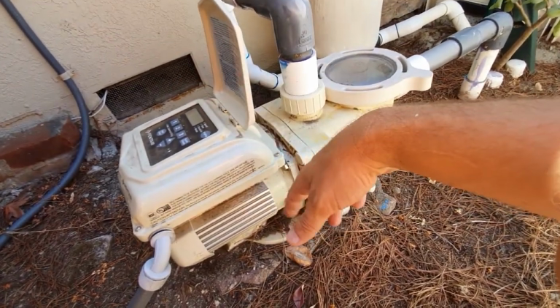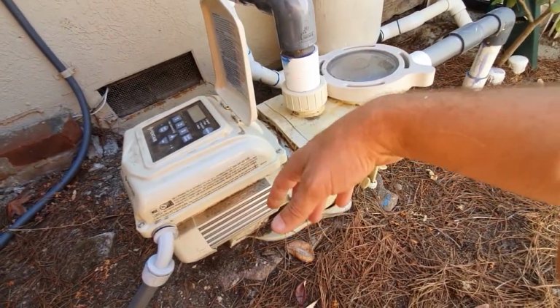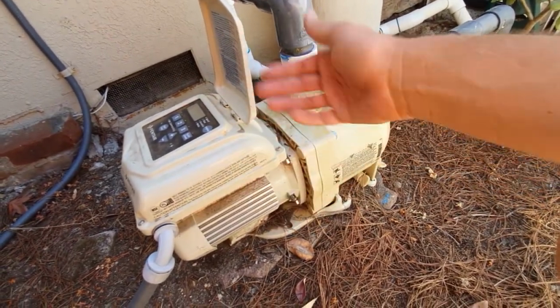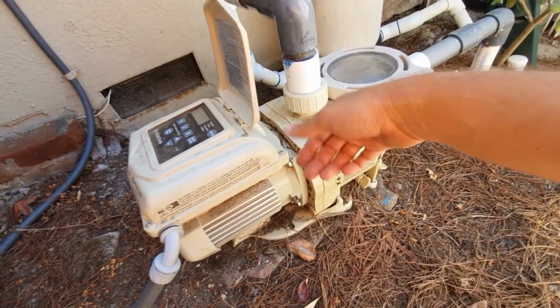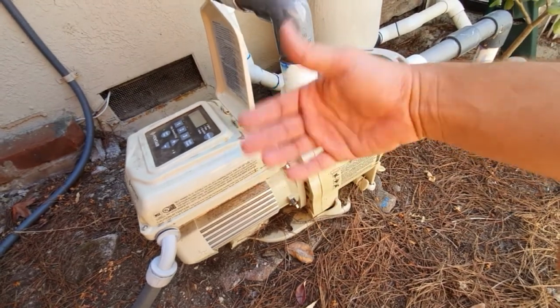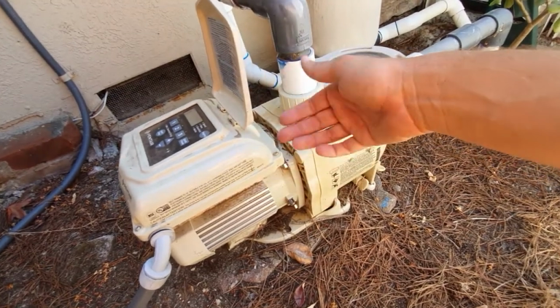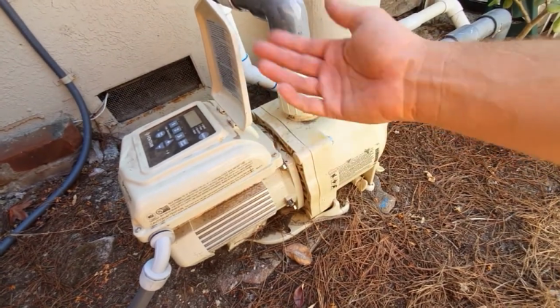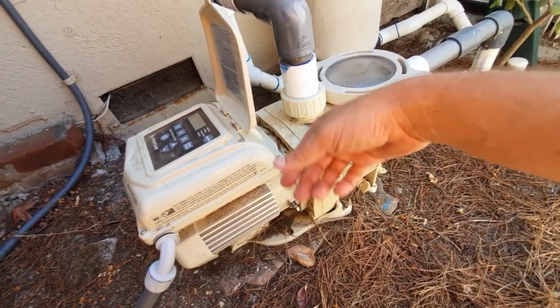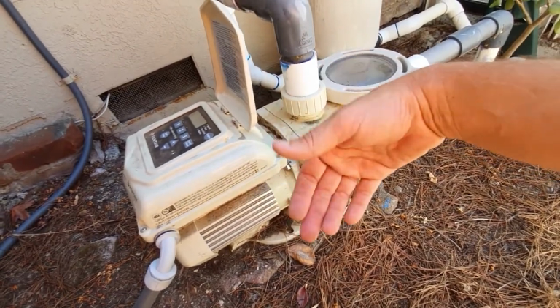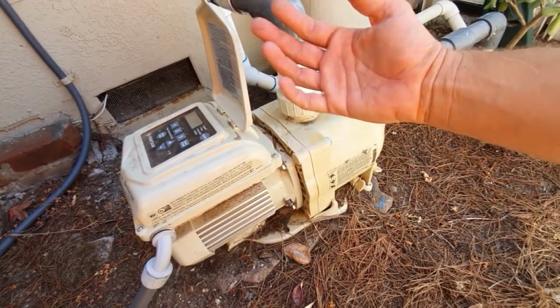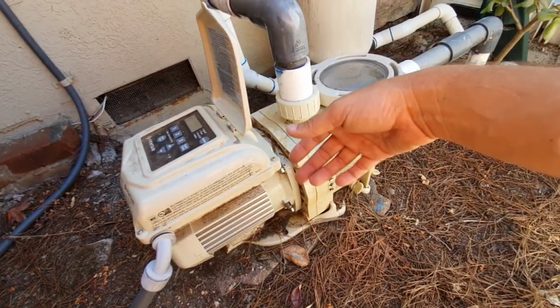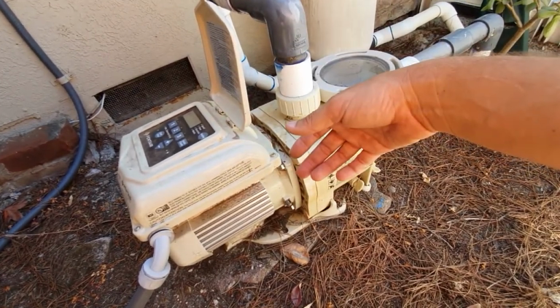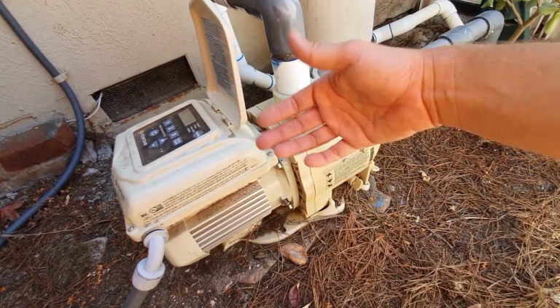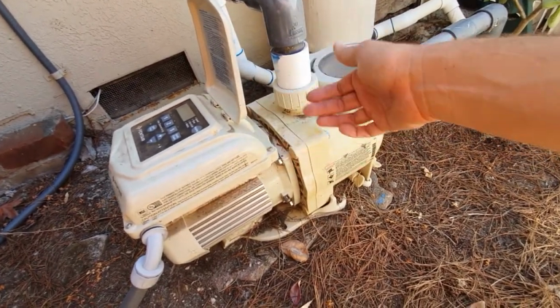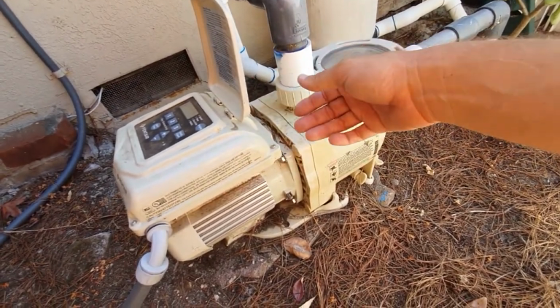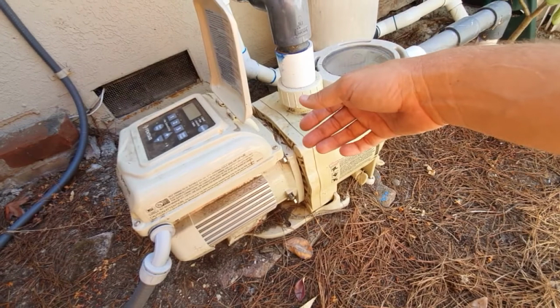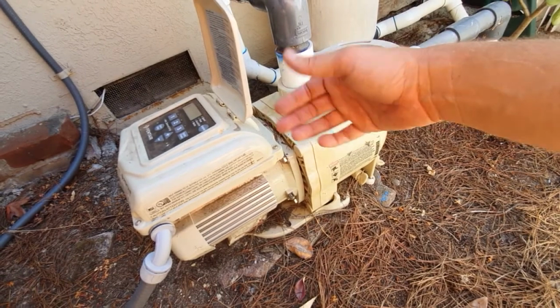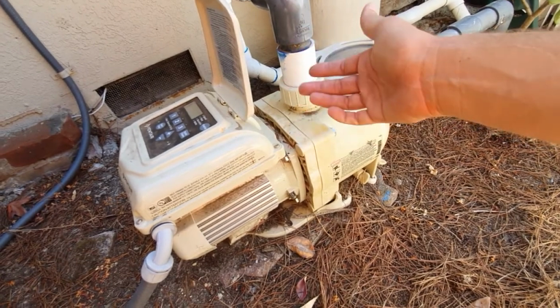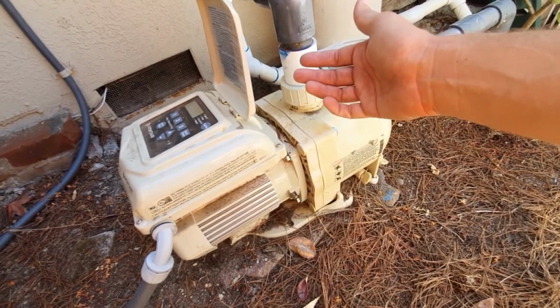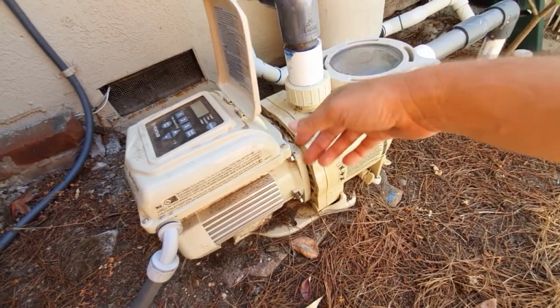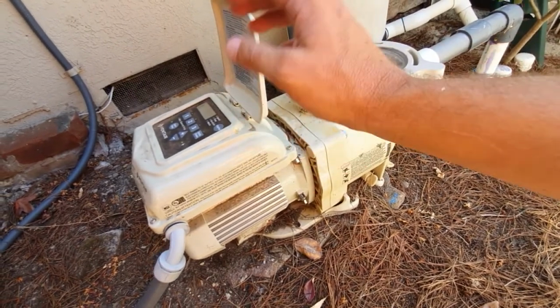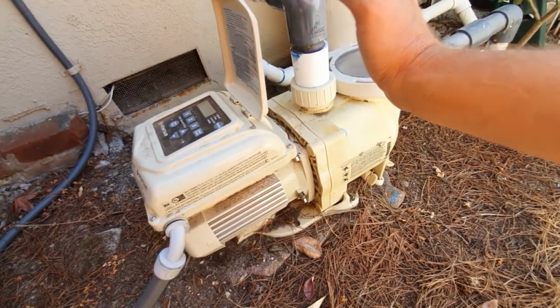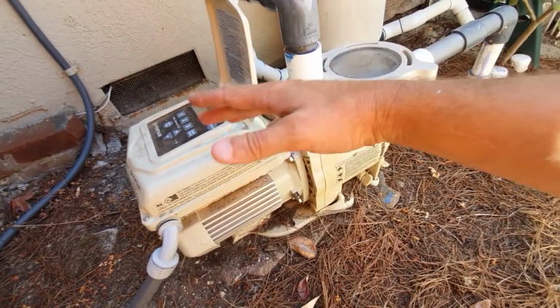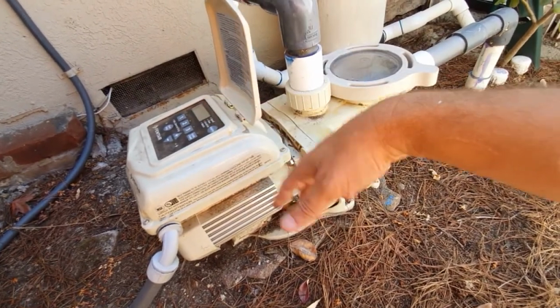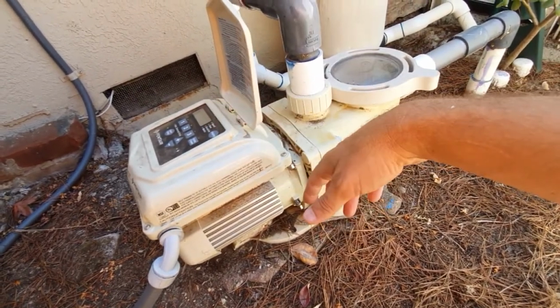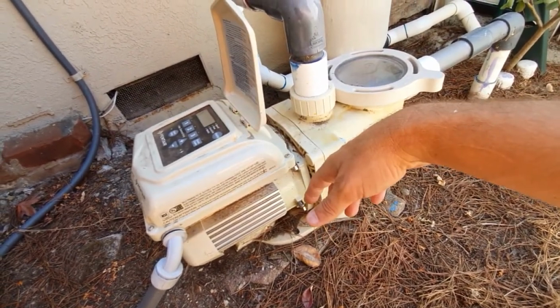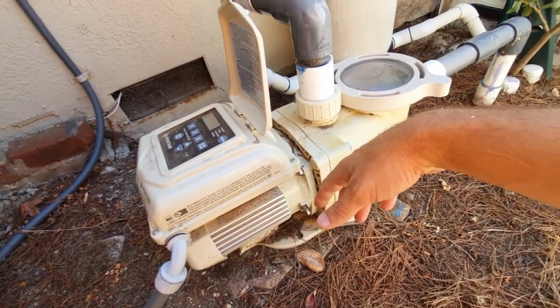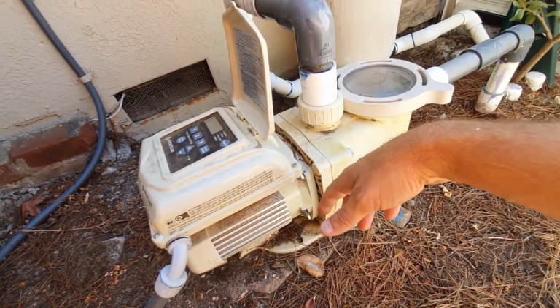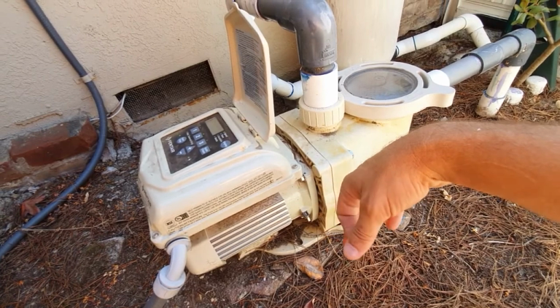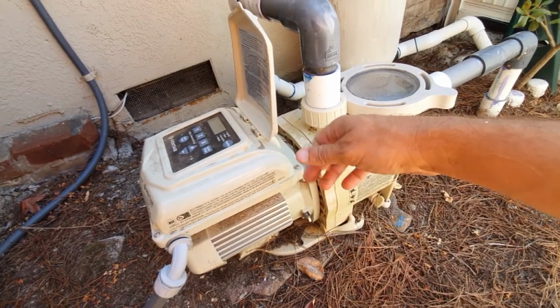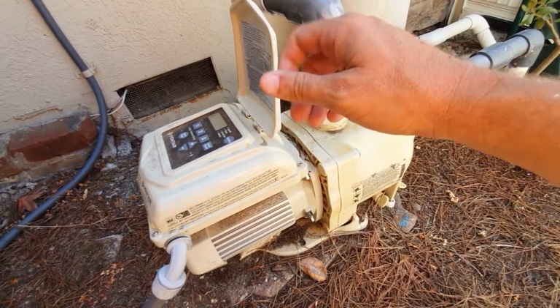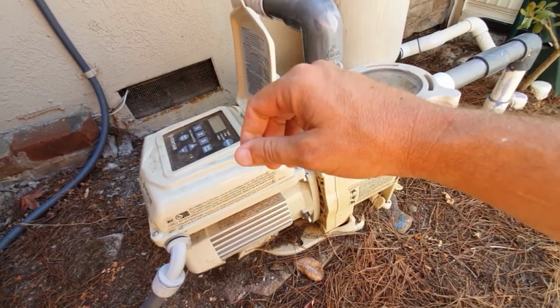This isn't just for vacuuming — it also works if you want to cycle the pump when you add chemicals or something like that. It'll always default back to its regular programming after a couple of hours.